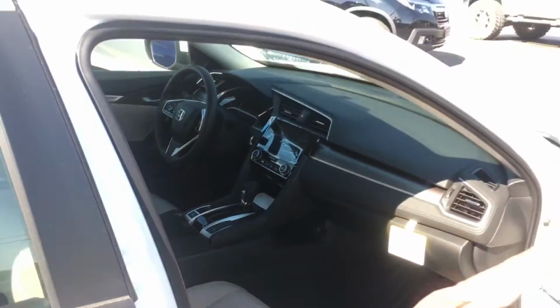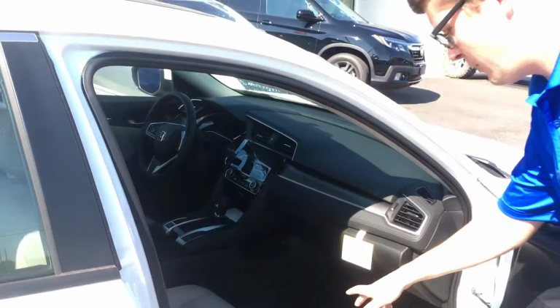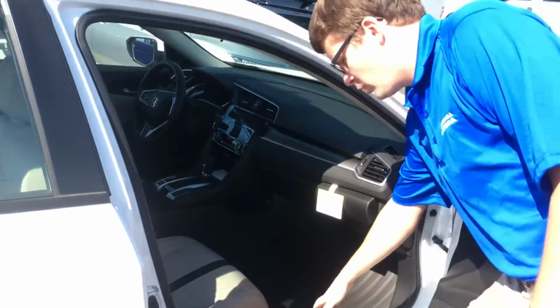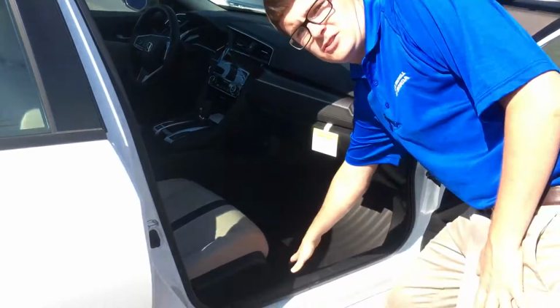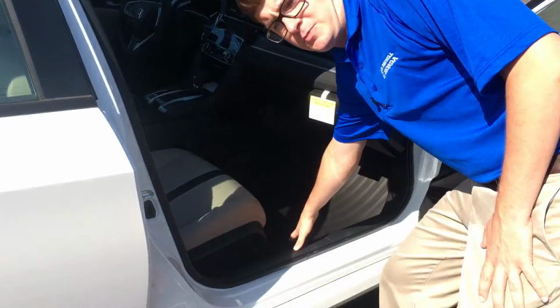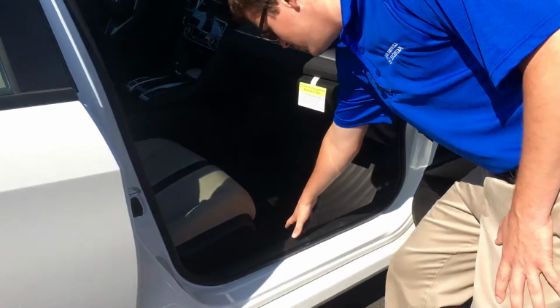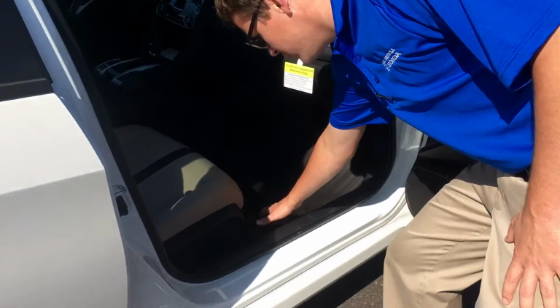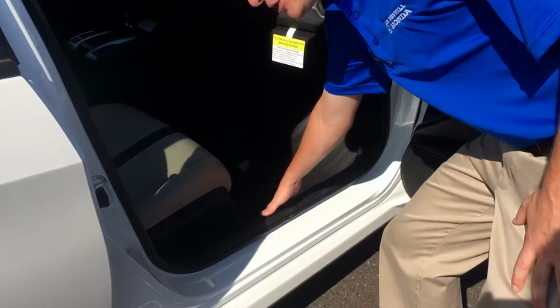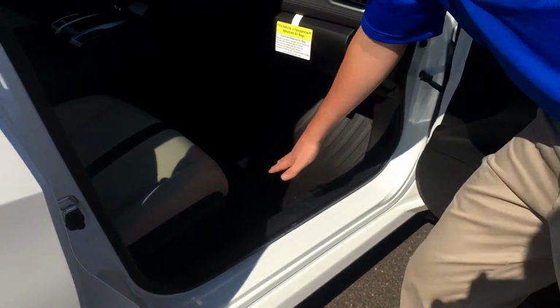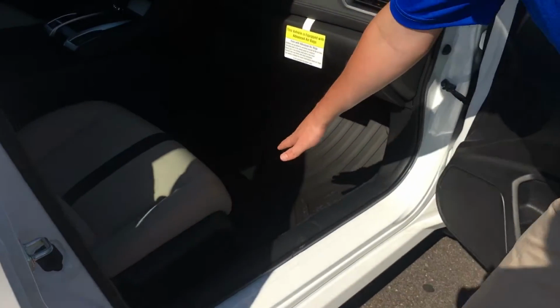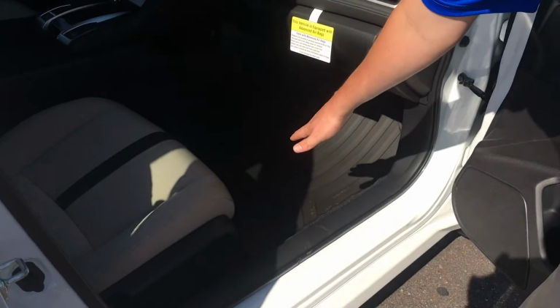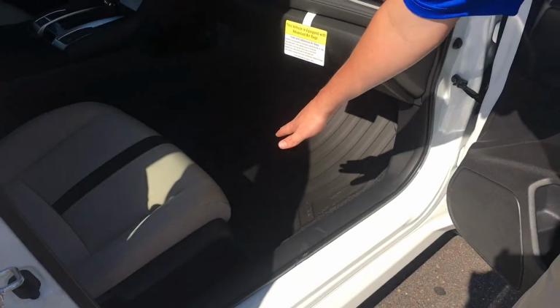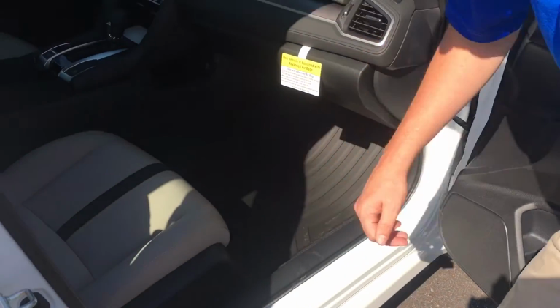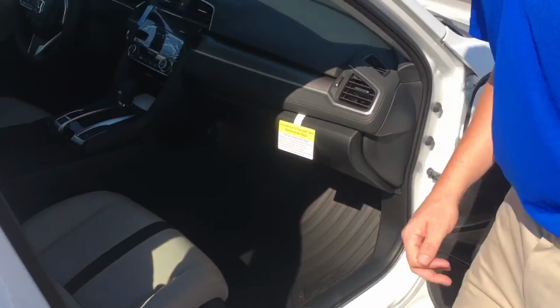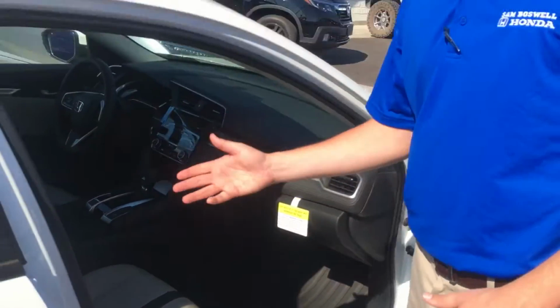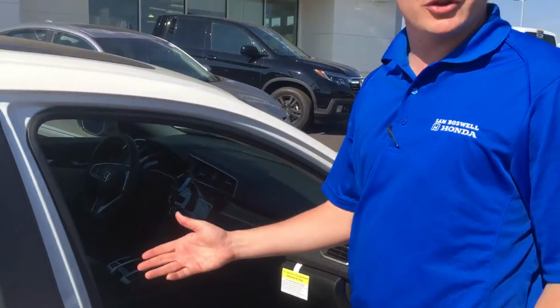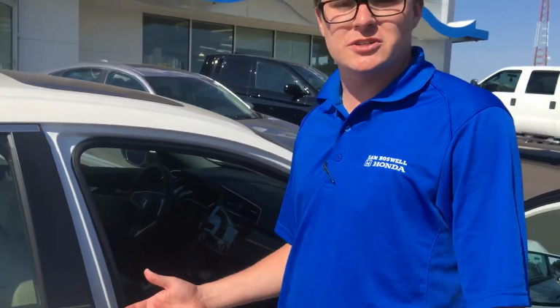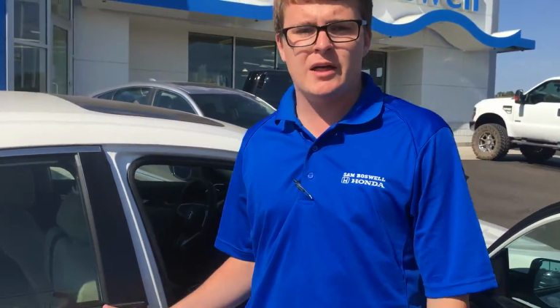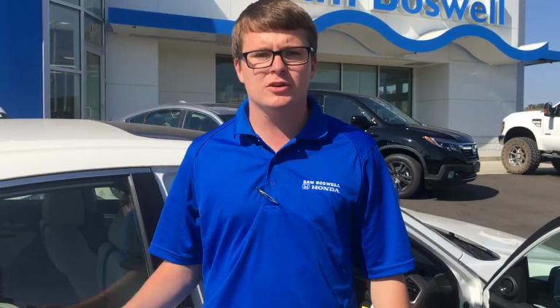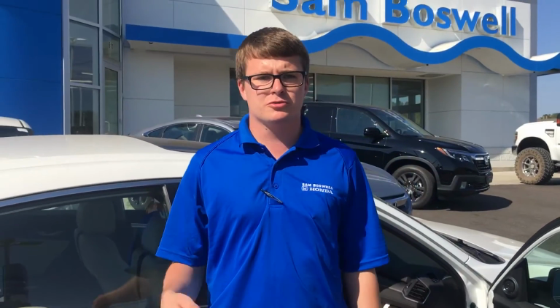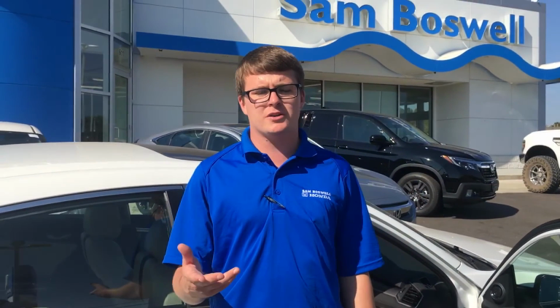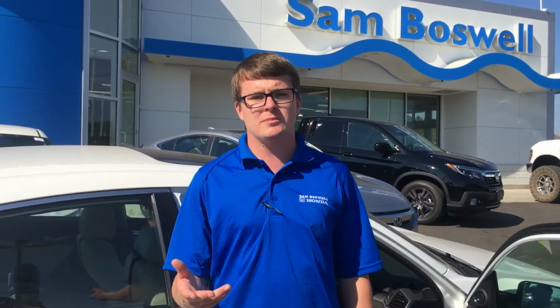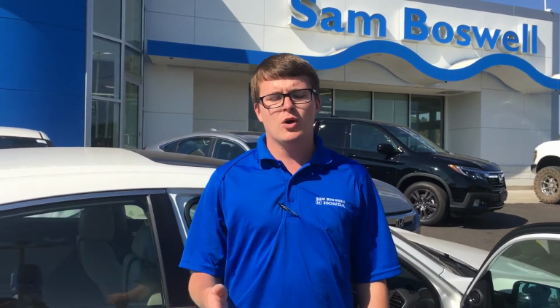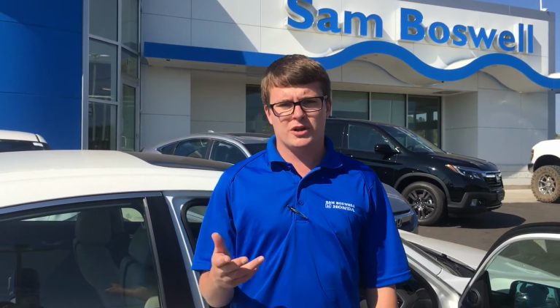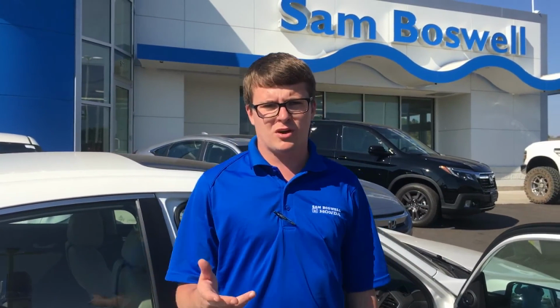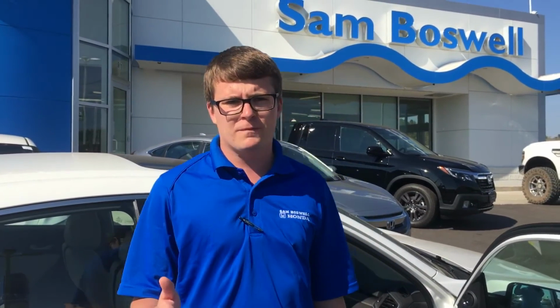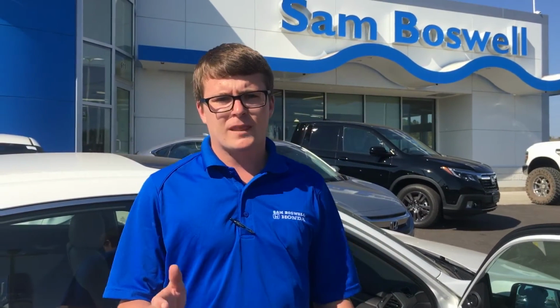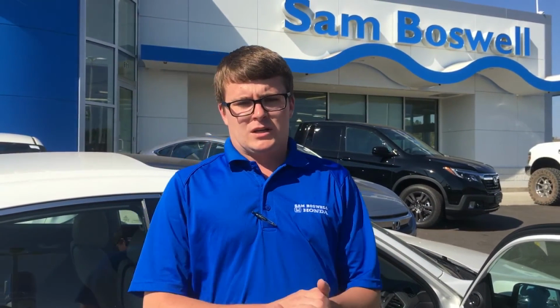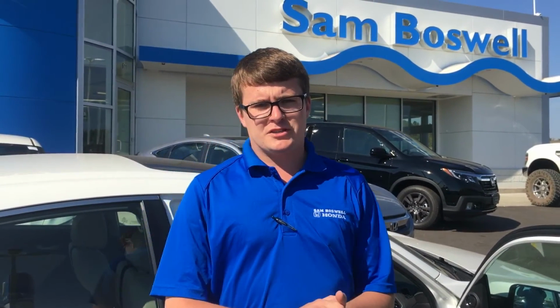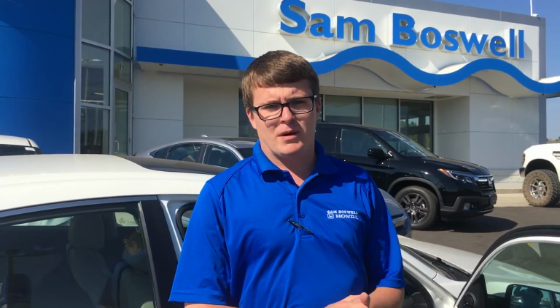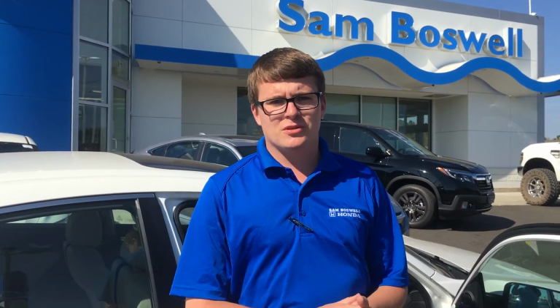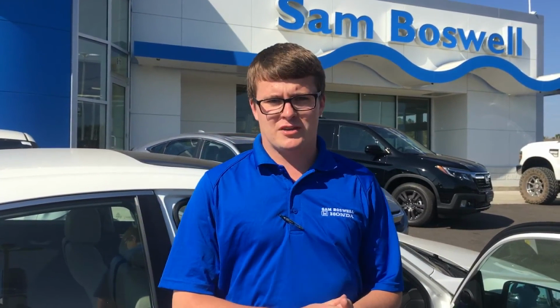Here are the rubber floor mats I spoke to you about earlier to protect your investment. If you have any further questions about the vehicle, you can respond to this email or give me a call here at Sam Boswell. Thank you.